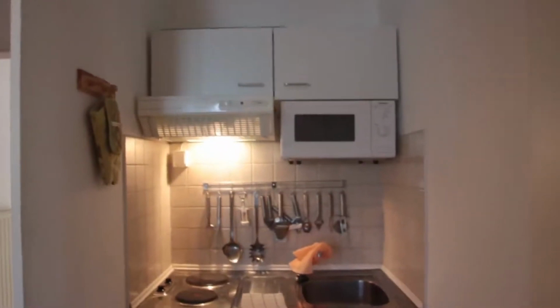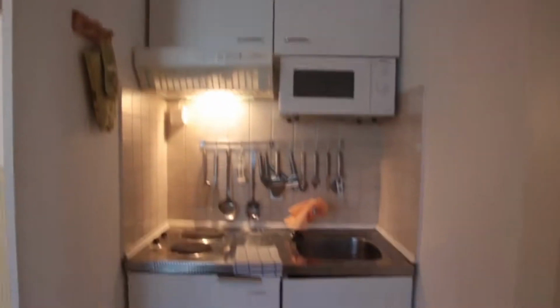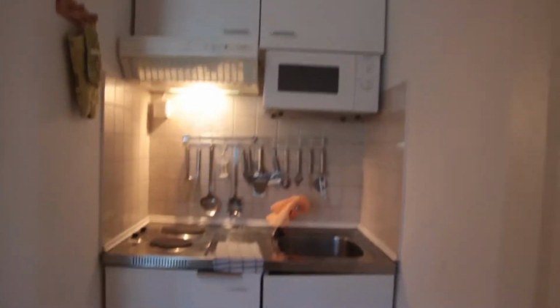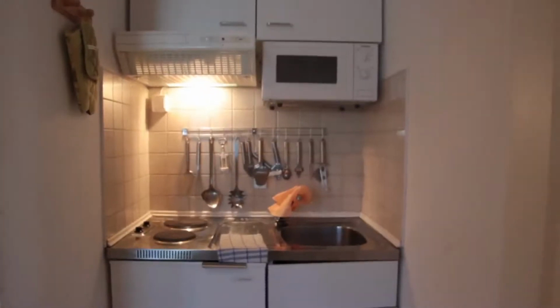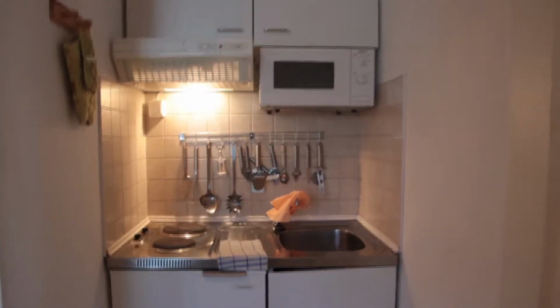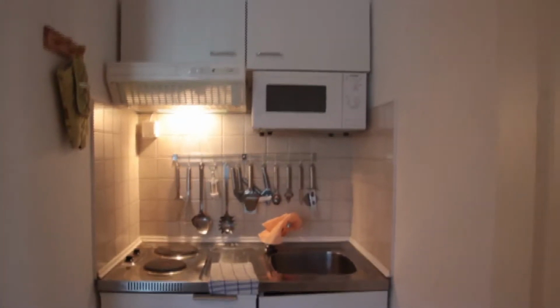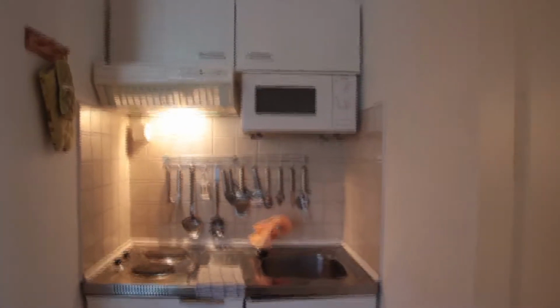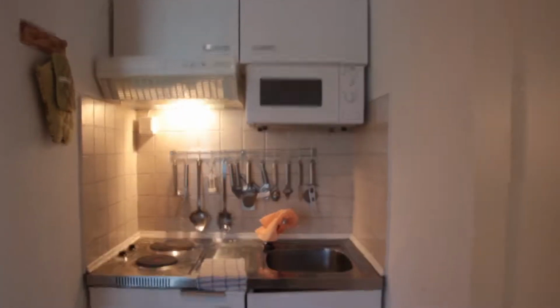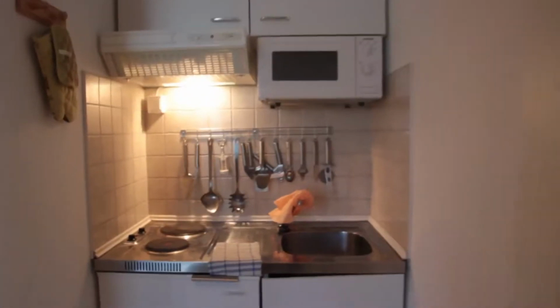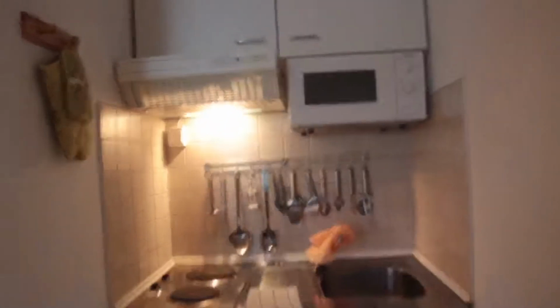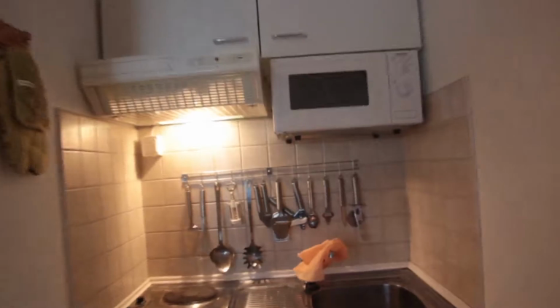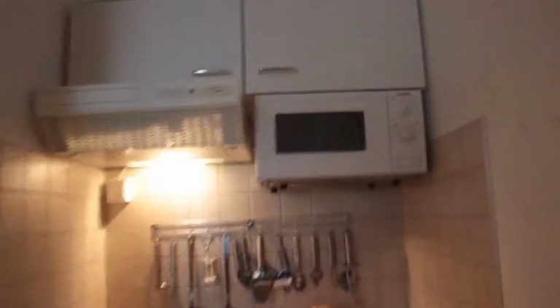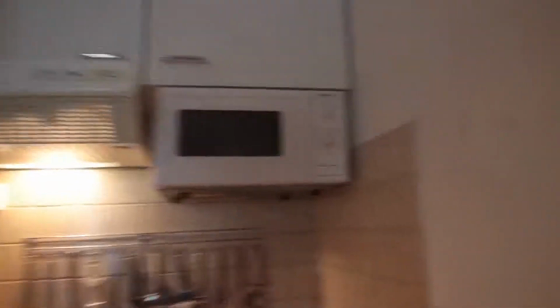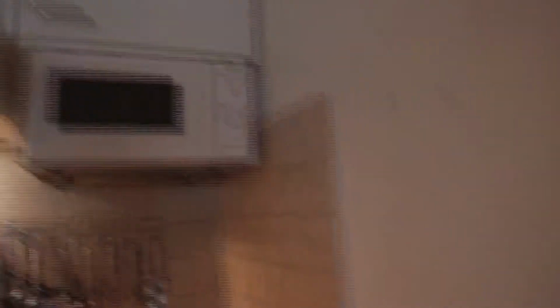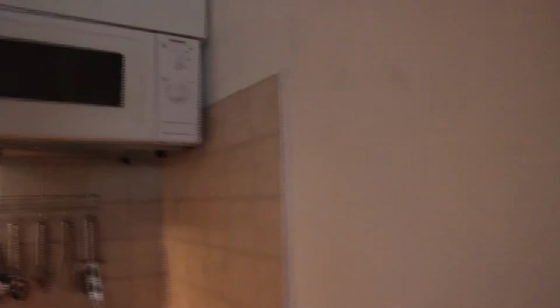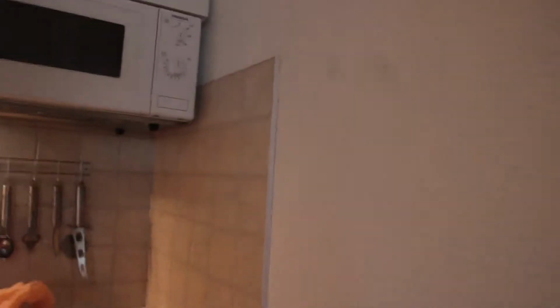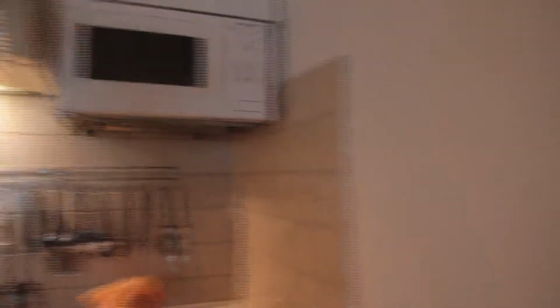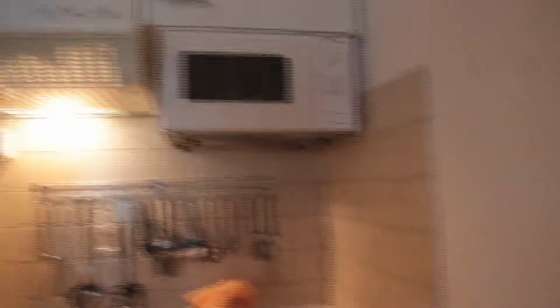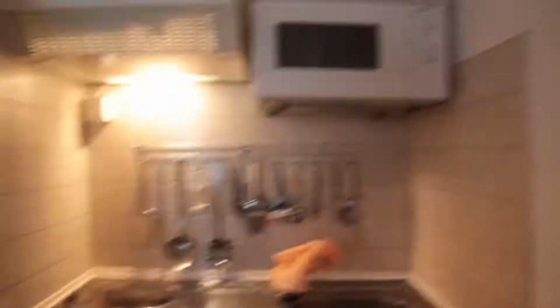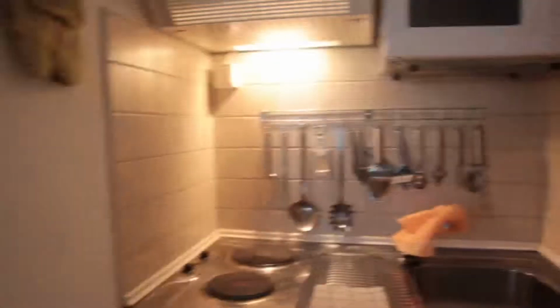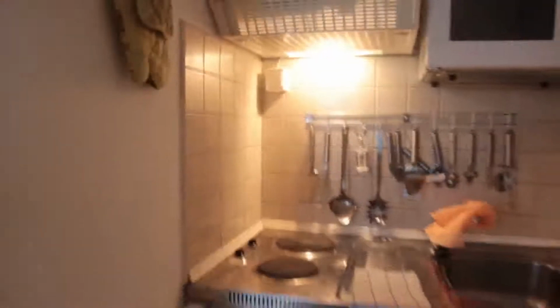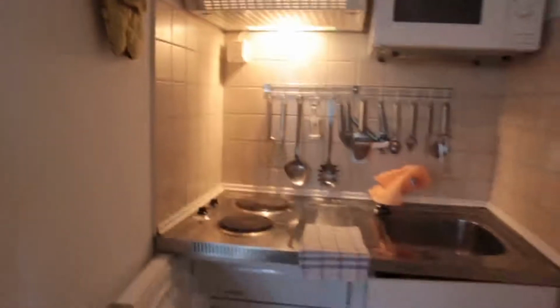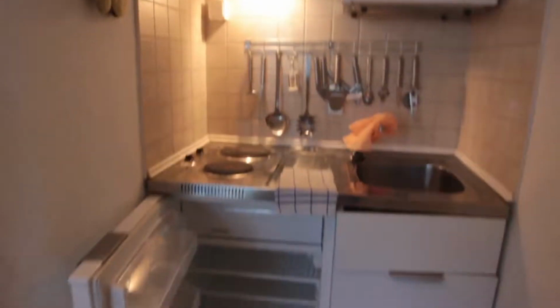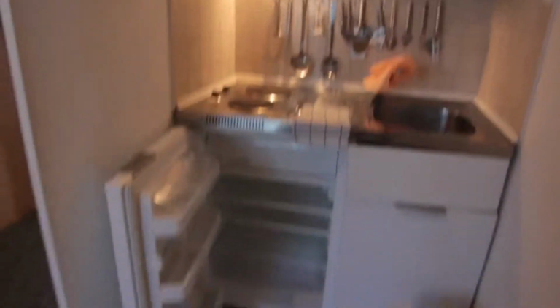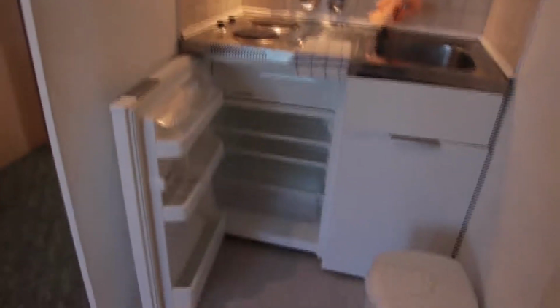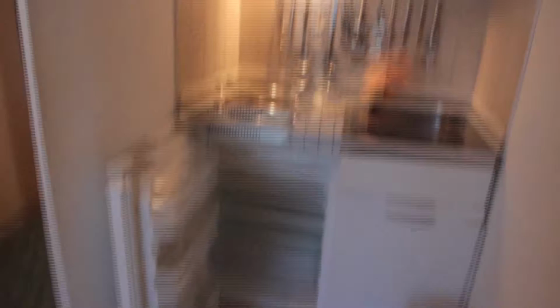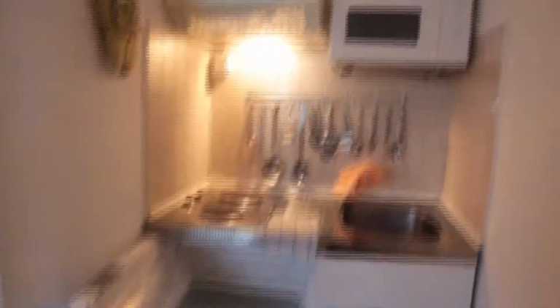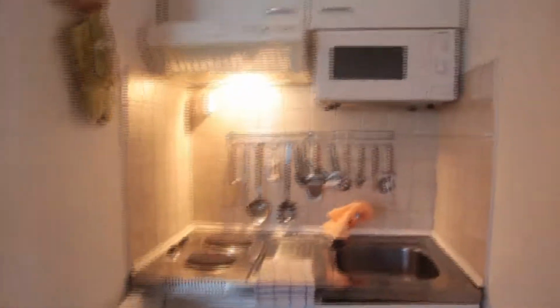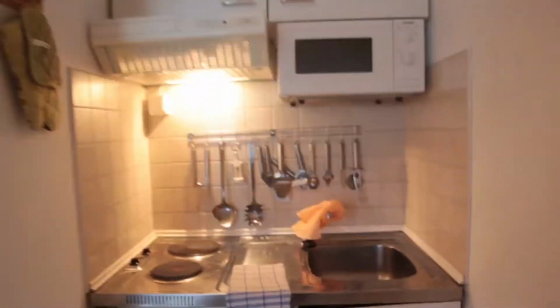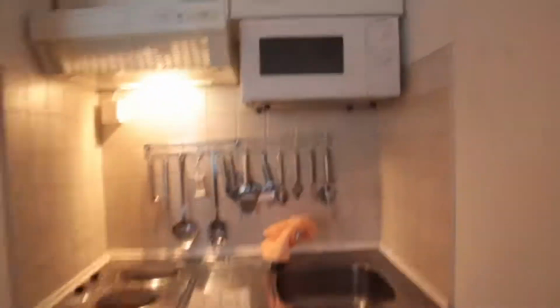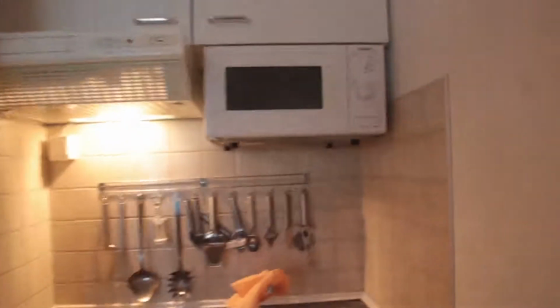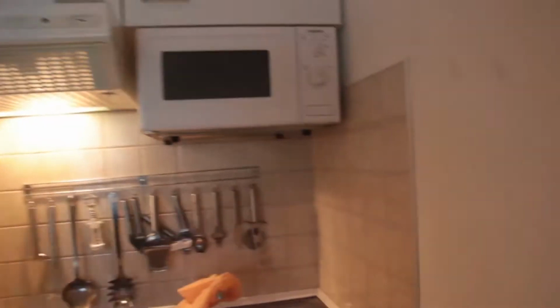Finally, let's look at the kitchen area. It's a bit small but it has everything you might need, including two burners, a nice little mini fridge, and a microwave.